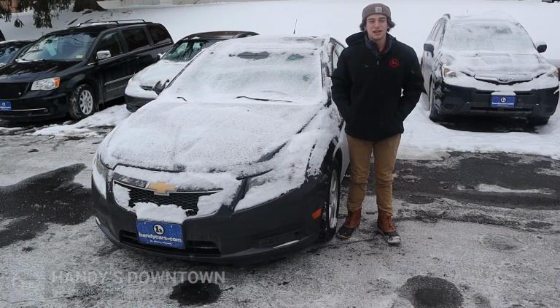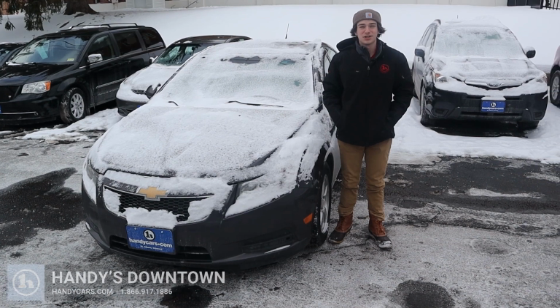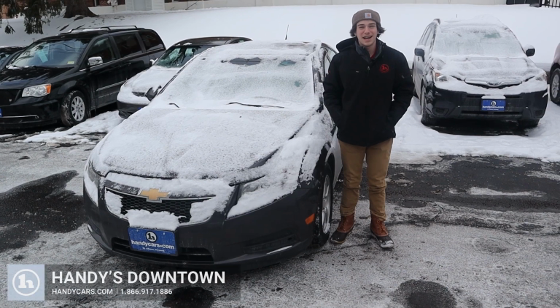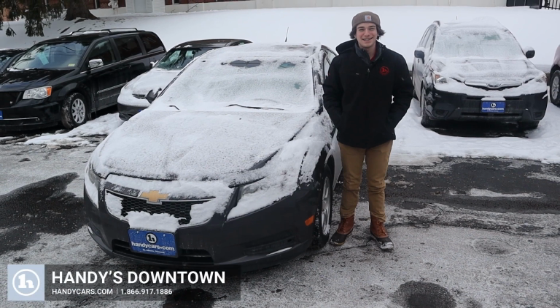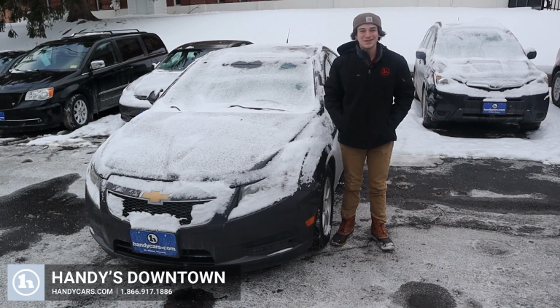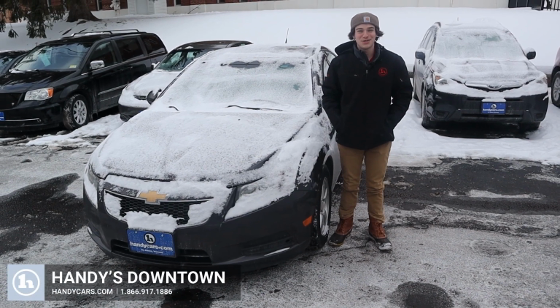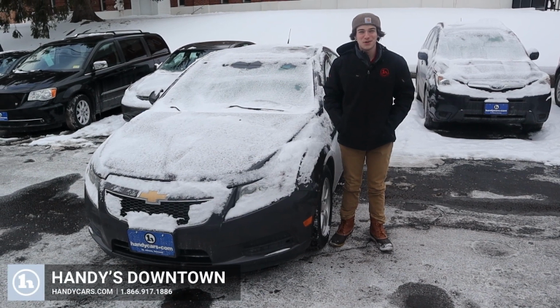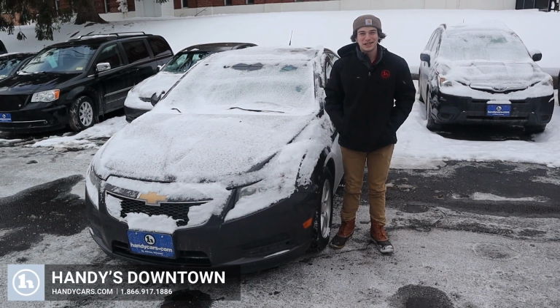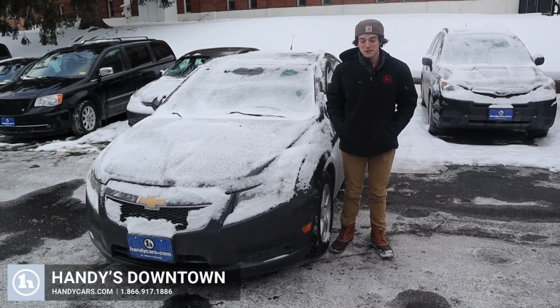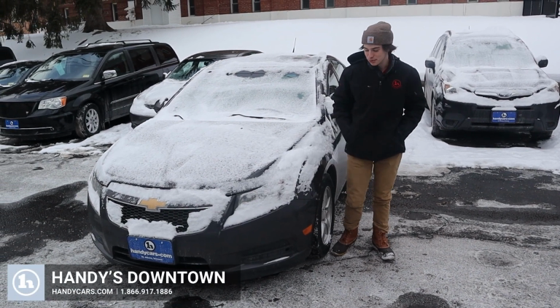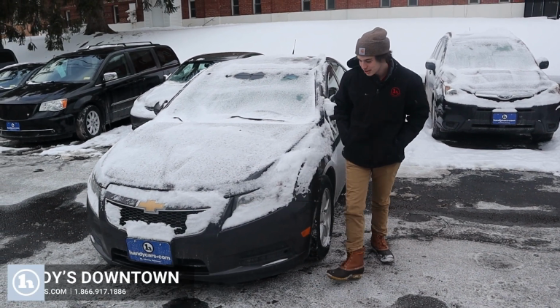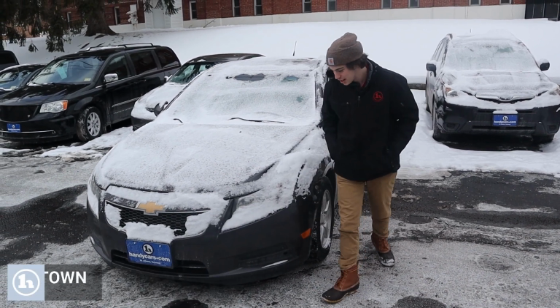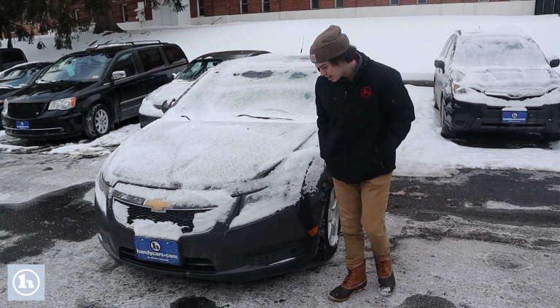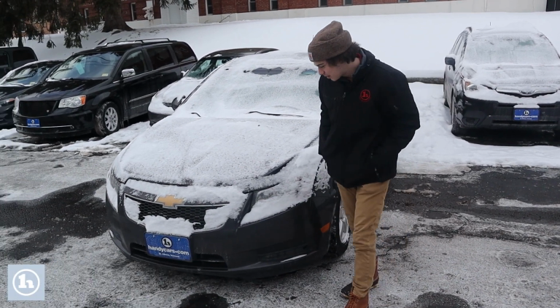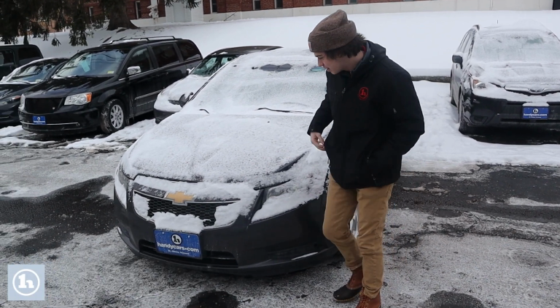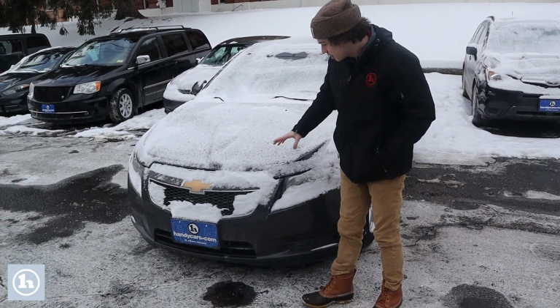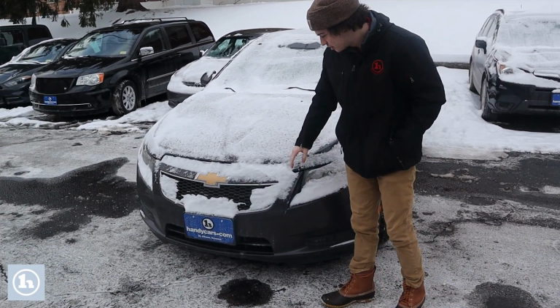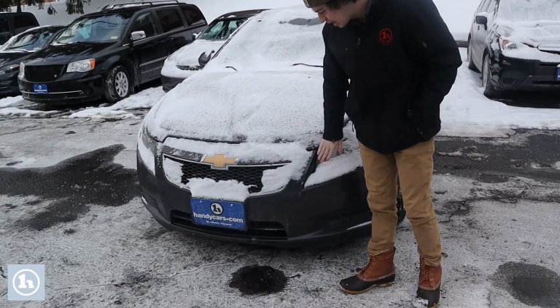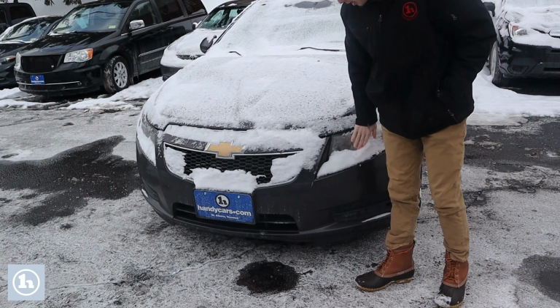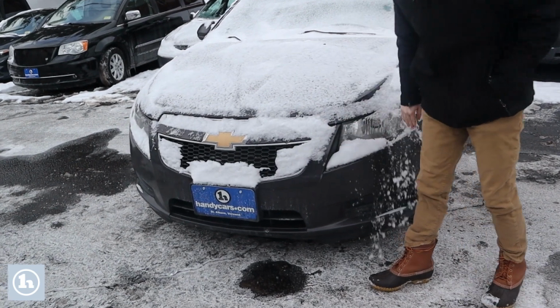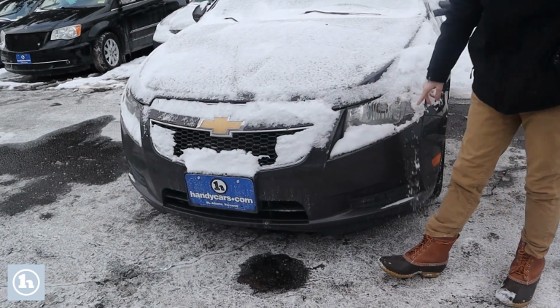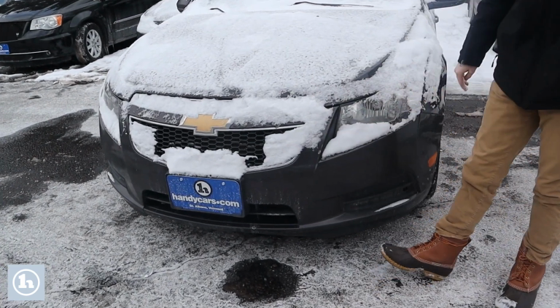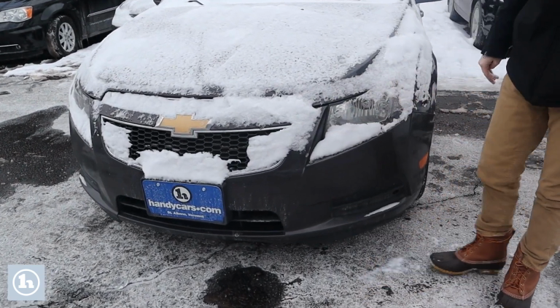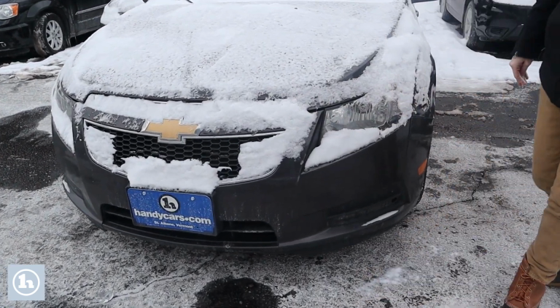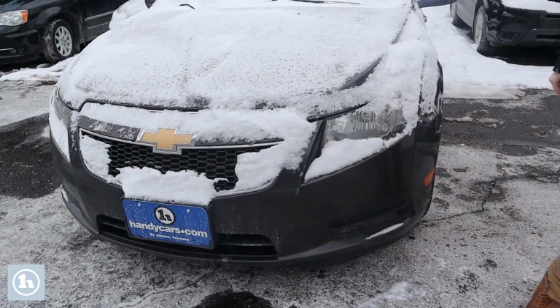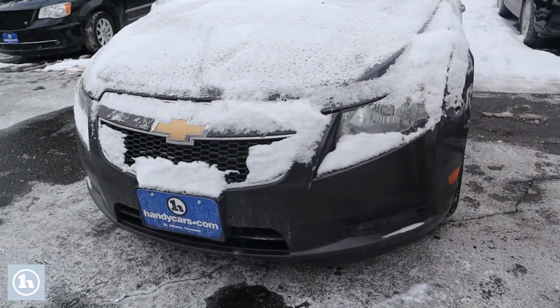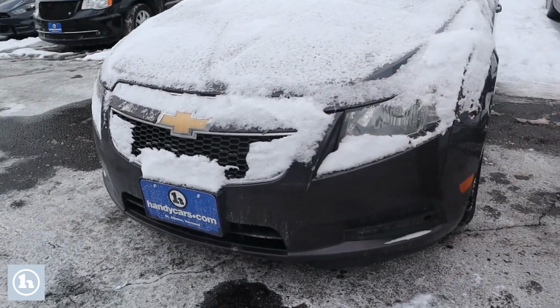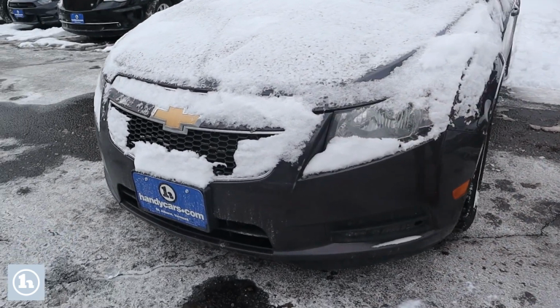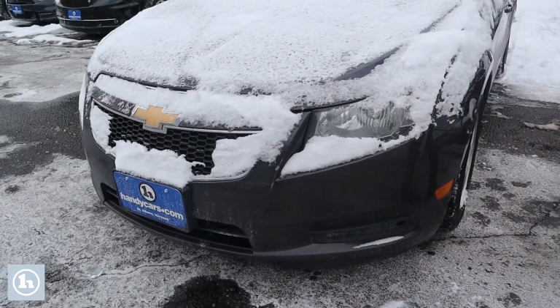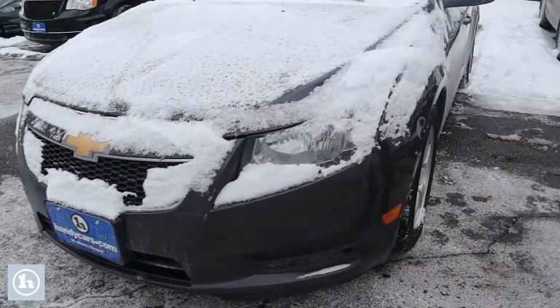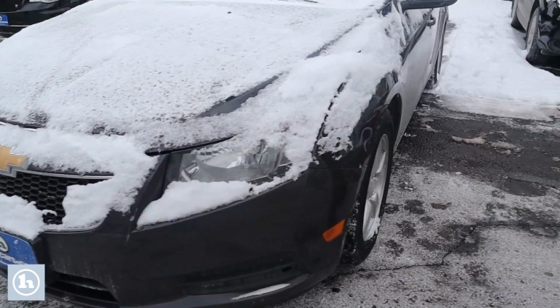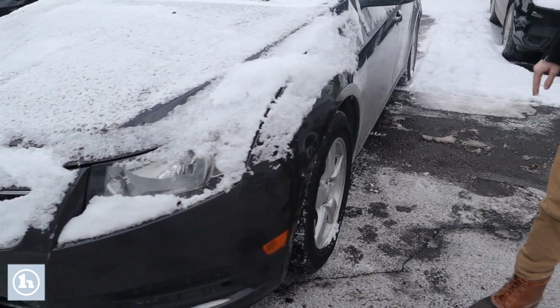Hi guys, this is Tristan here at Handy's Downtown with the 2014 Chevy Cruze. In the front here, you can see it has a good set of headlights here. Walk around here.